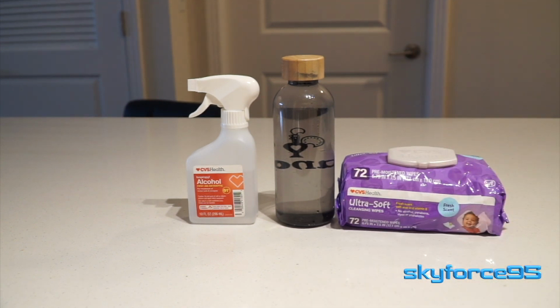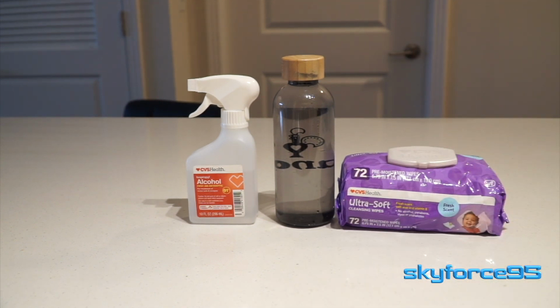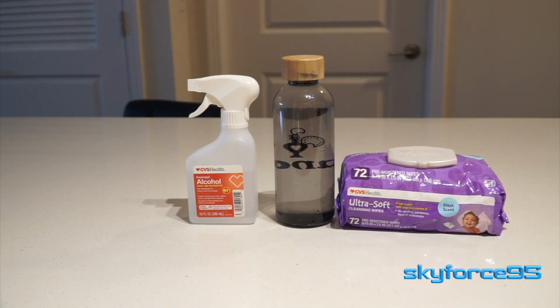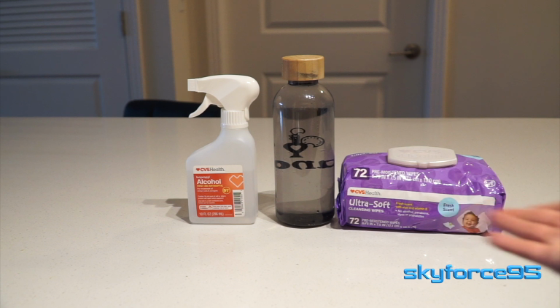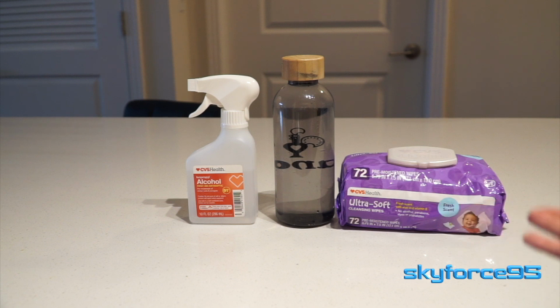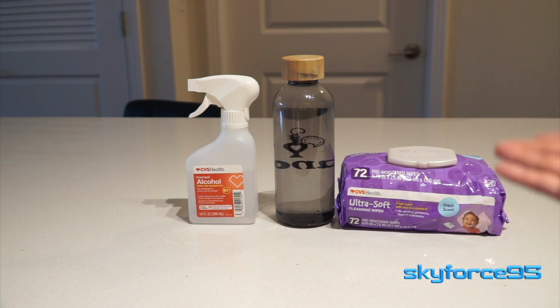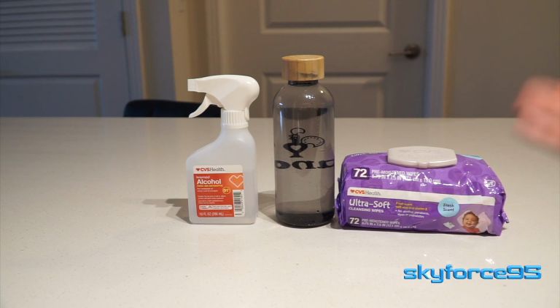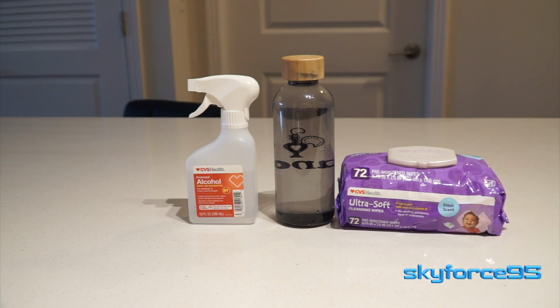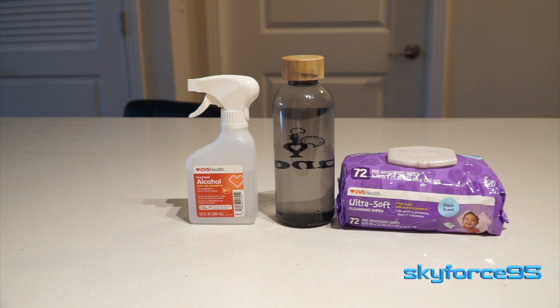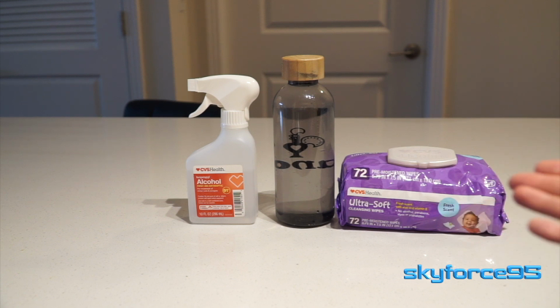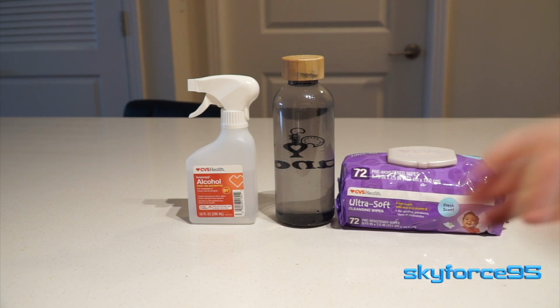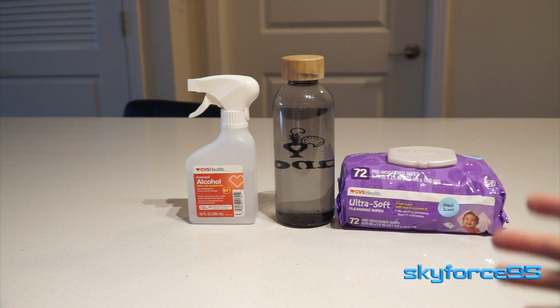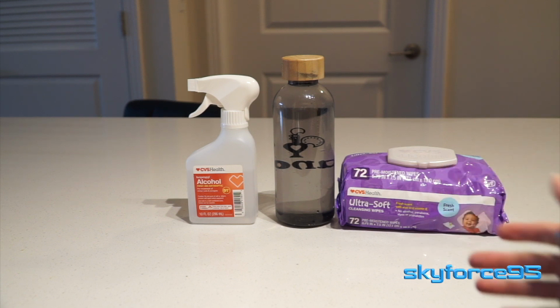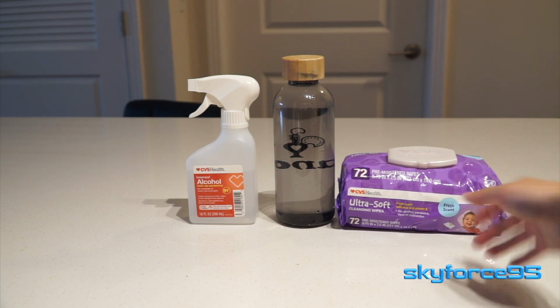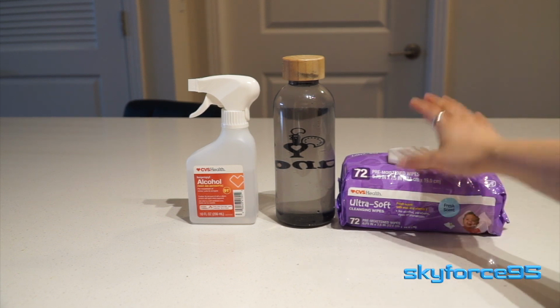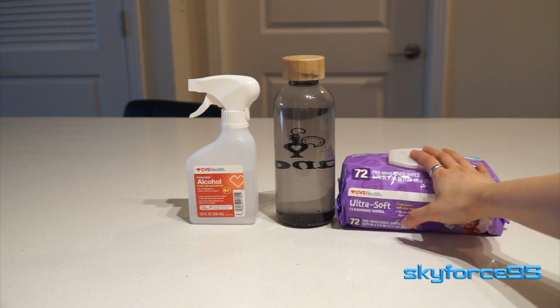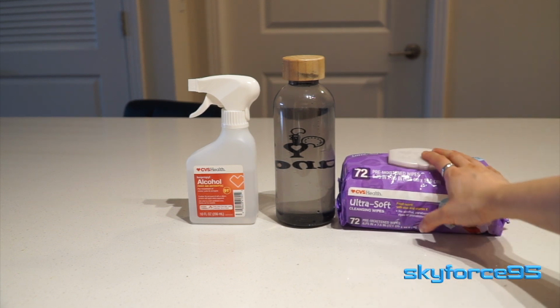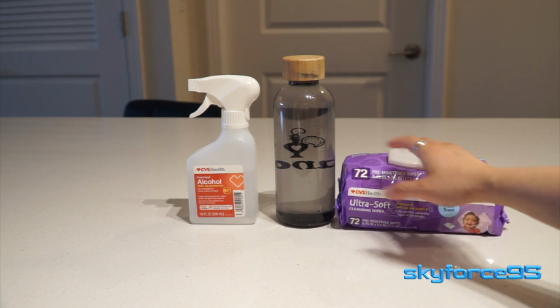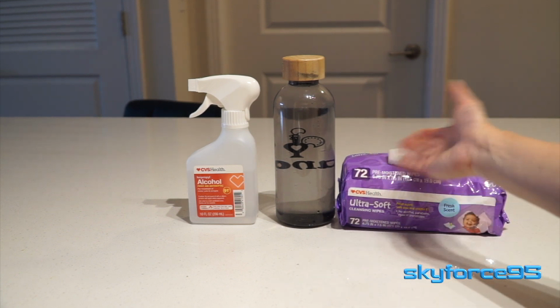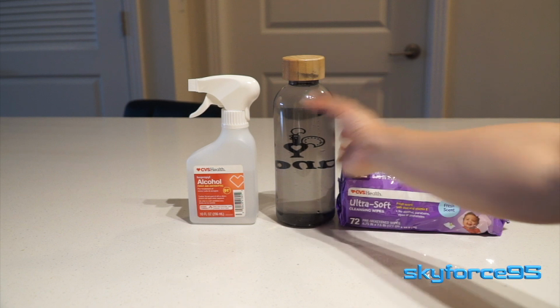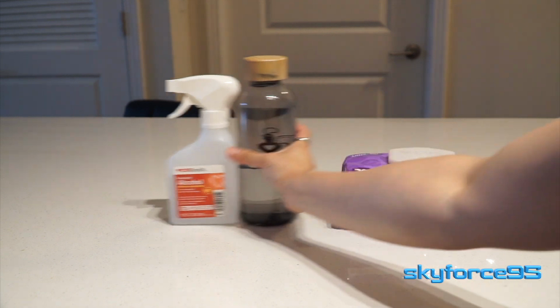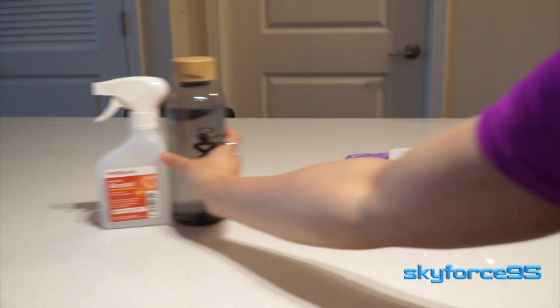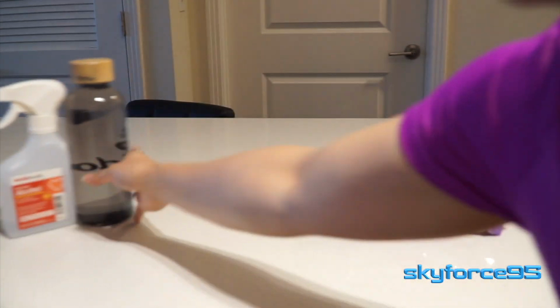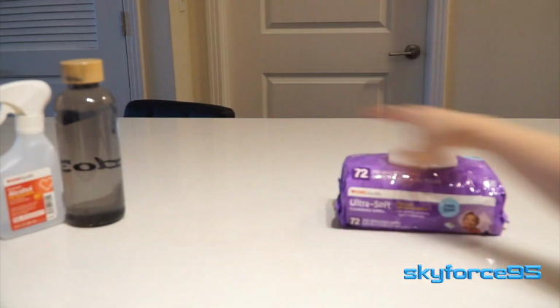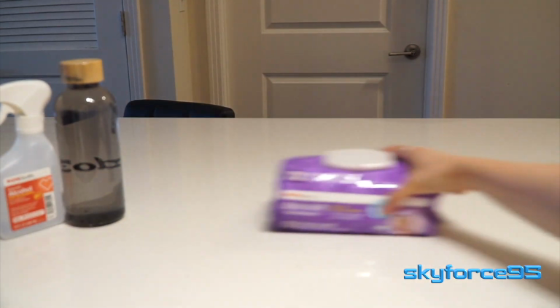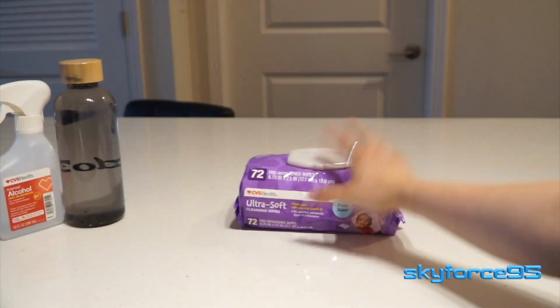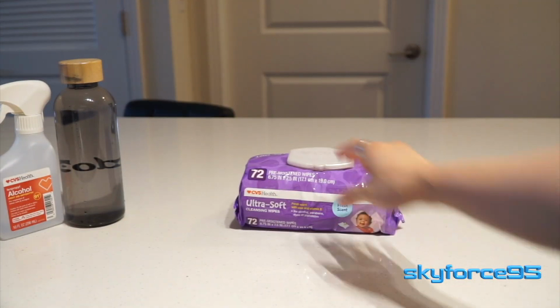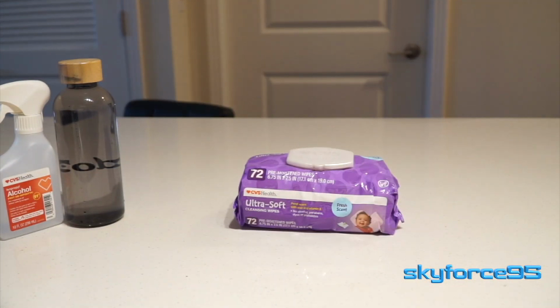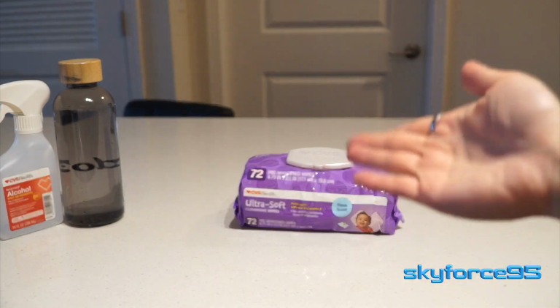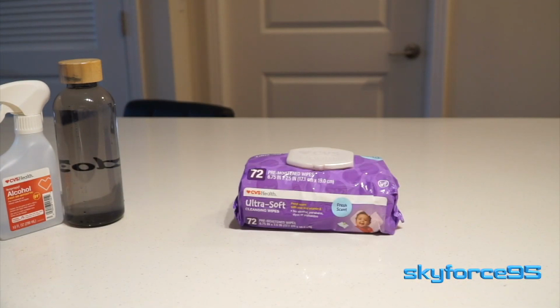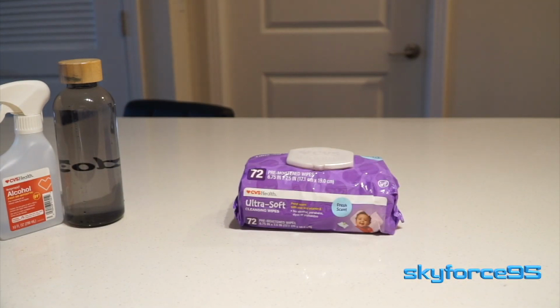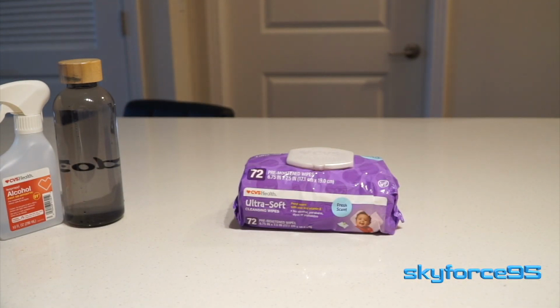Actually, if you have one of those alcohol wipes, you could combine the two — the alcohol and the wipe — so you would only need two materials. But I don't have that, so I'm just using whatever I have around the house.